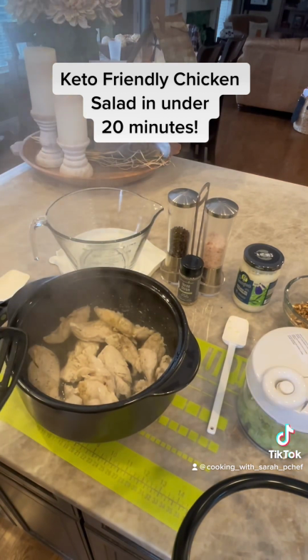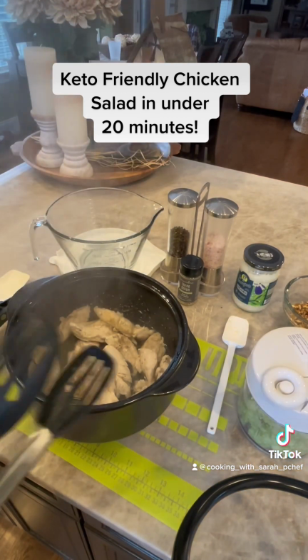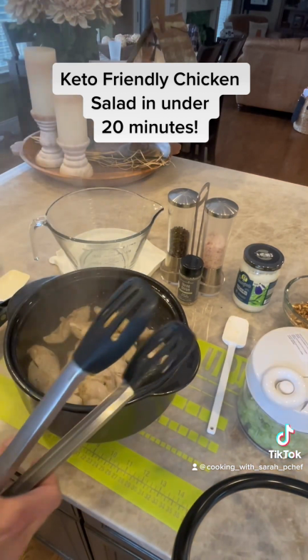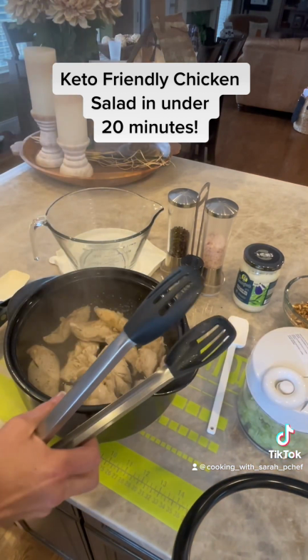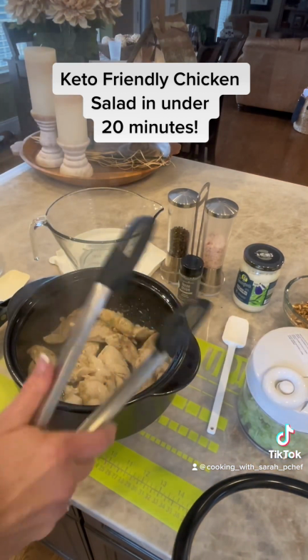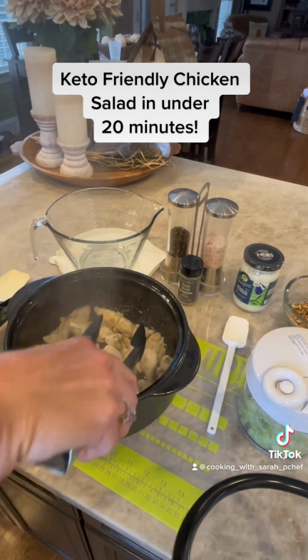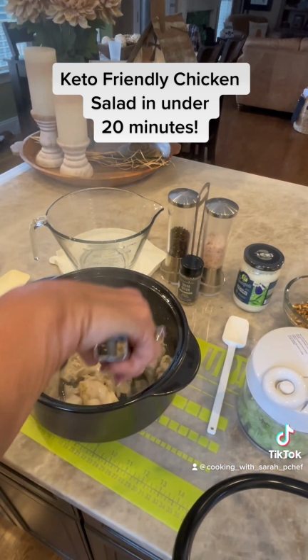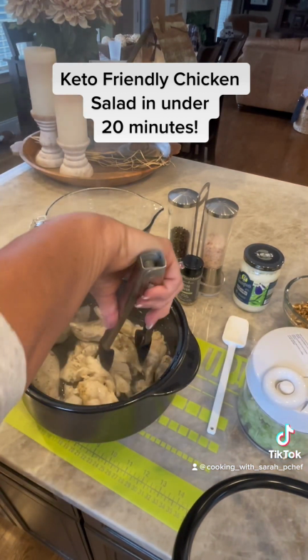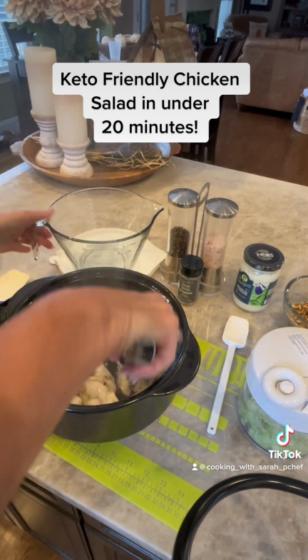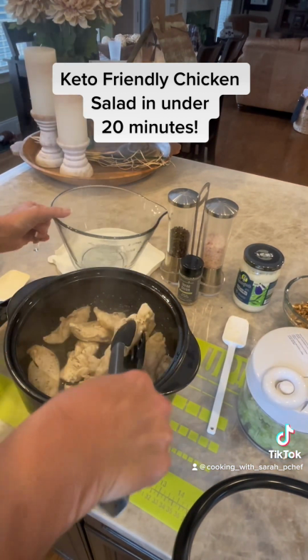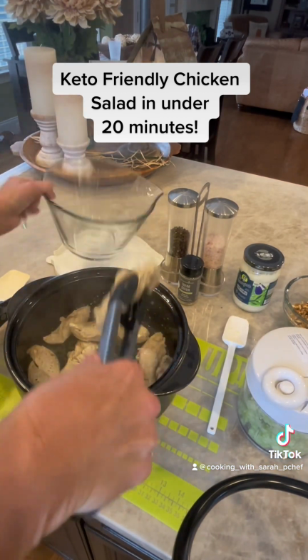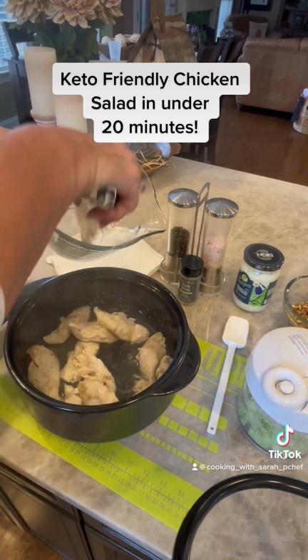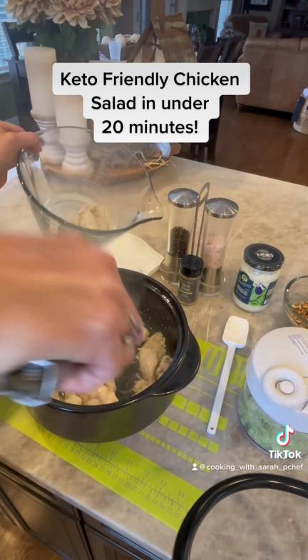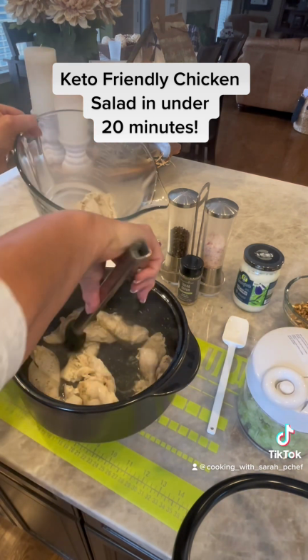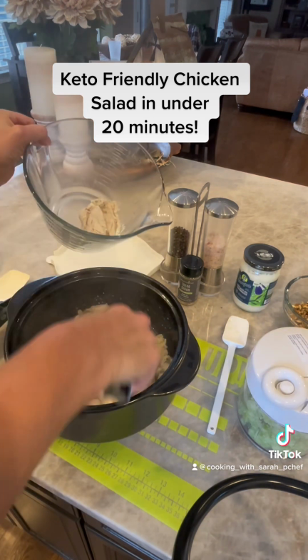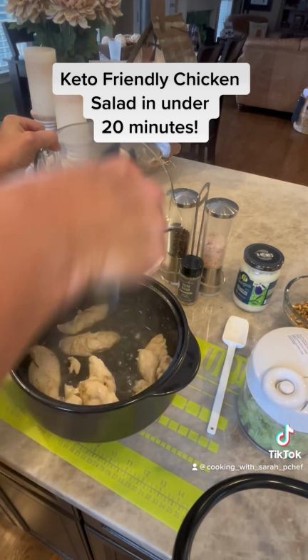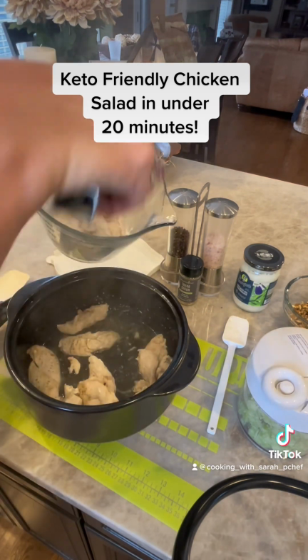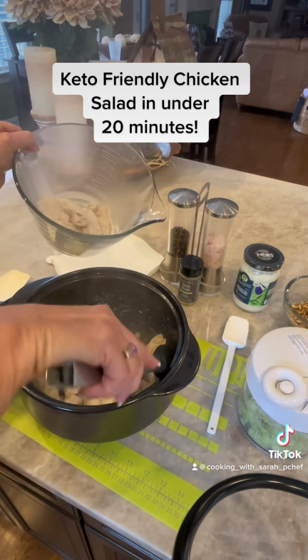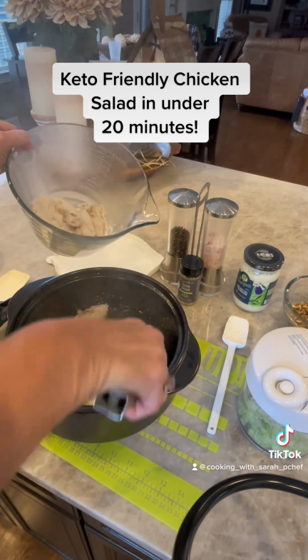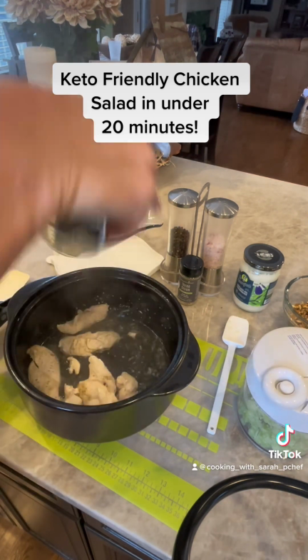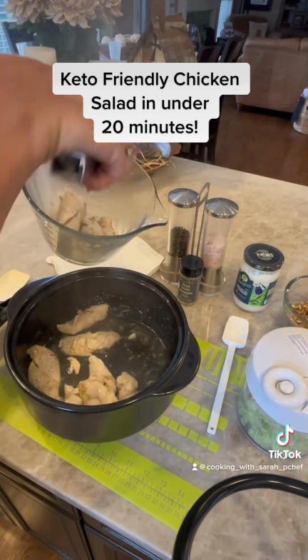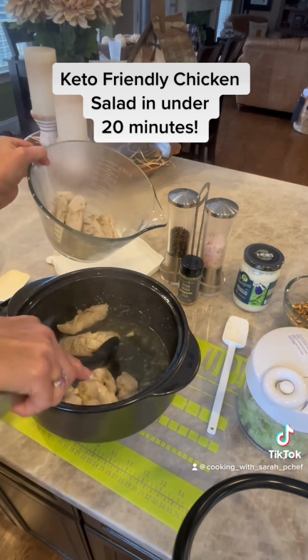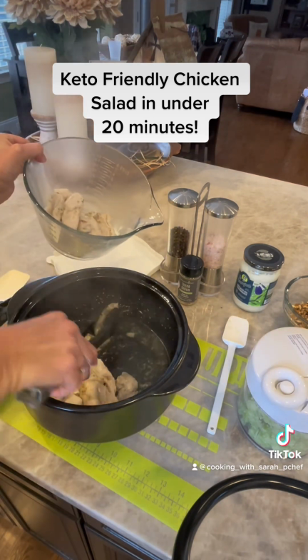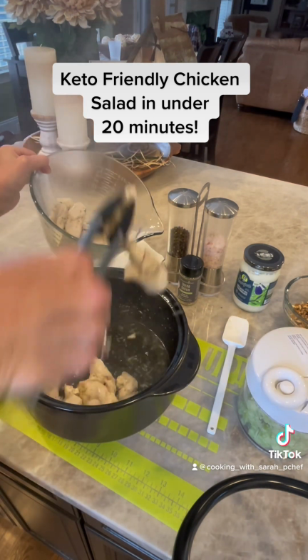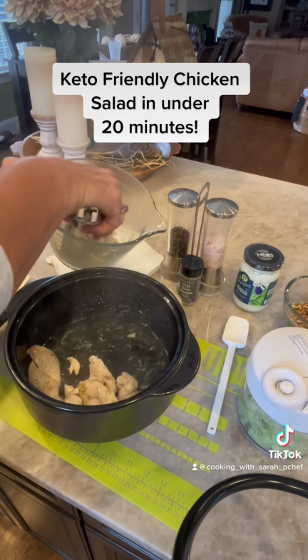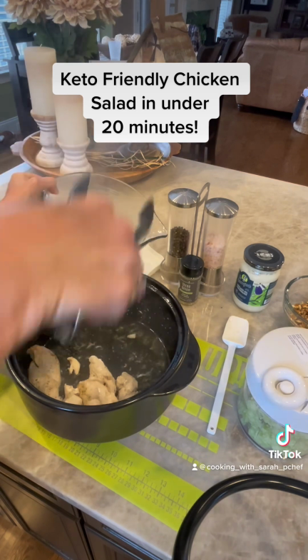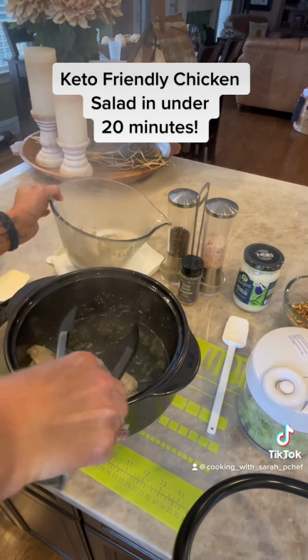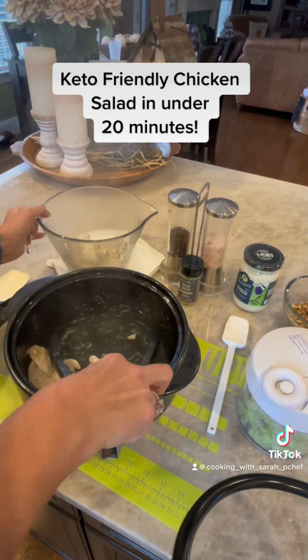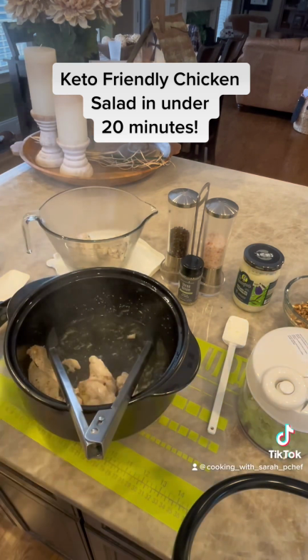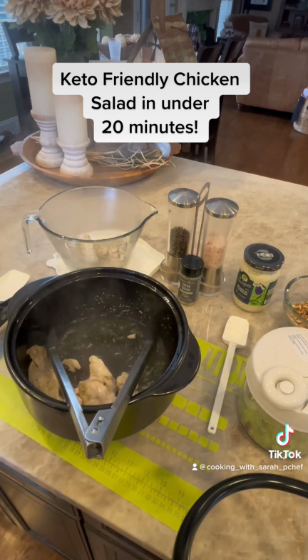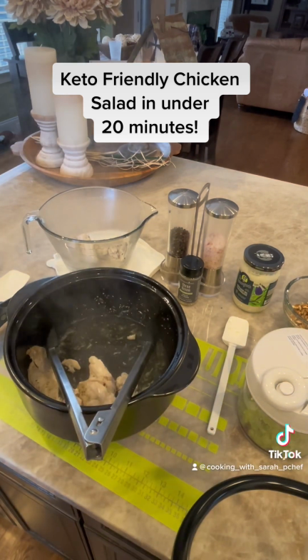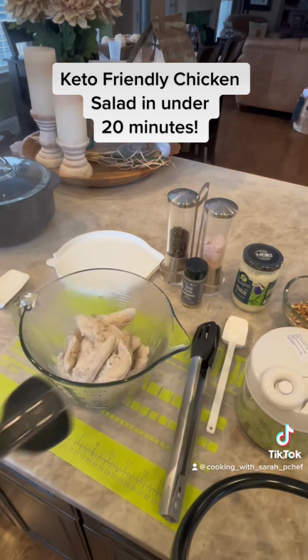Our chicken is done and as you can tell it is not gray or rubbery. There's a lot of juice that came from the chicken. I am placing it in our classic batter bowl so that we can chop it up.